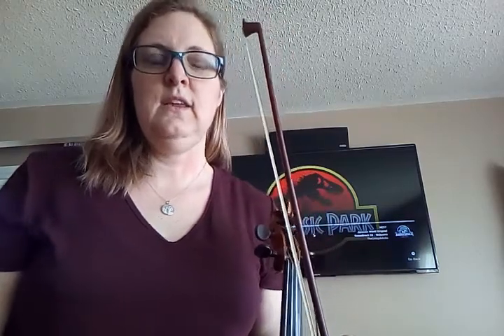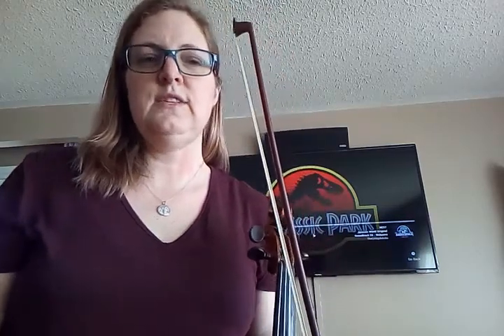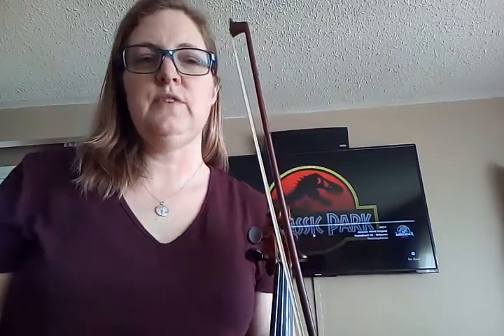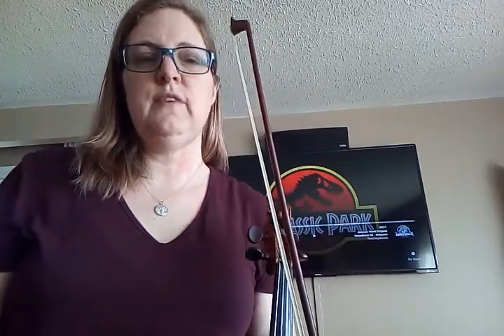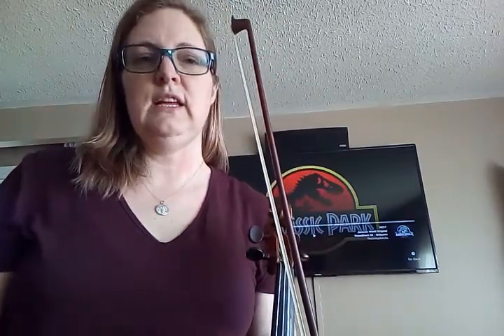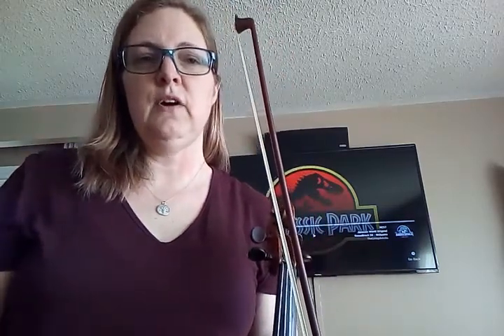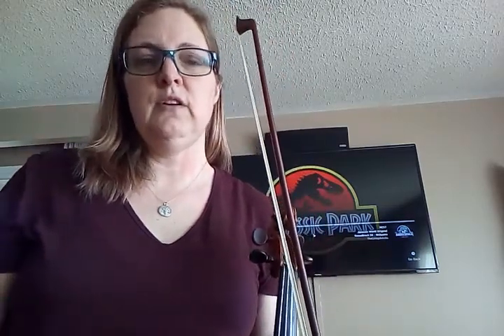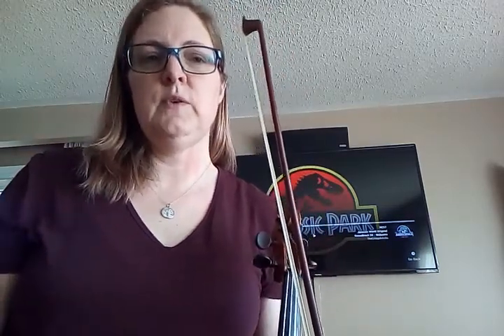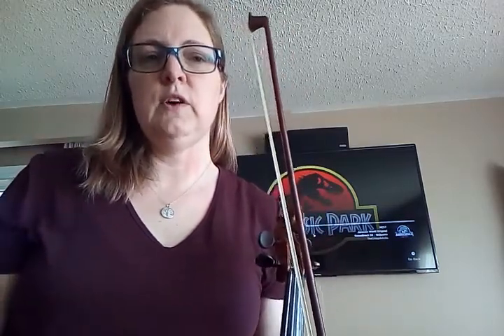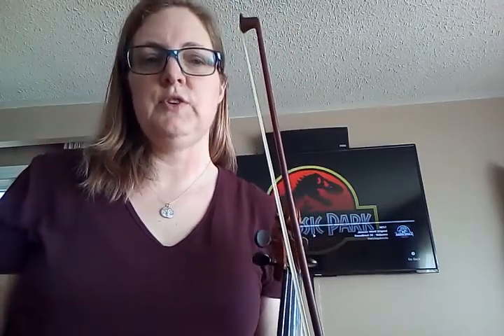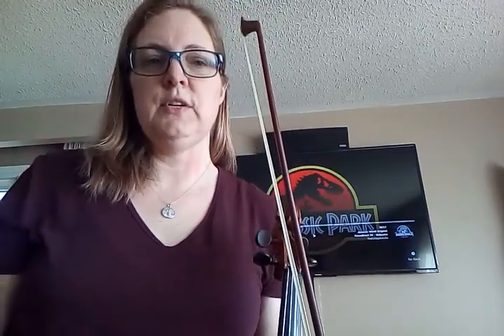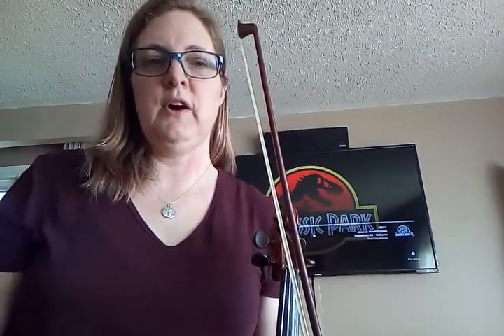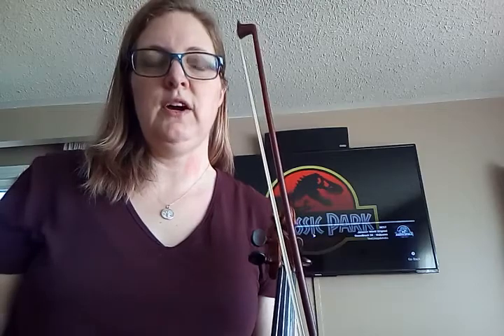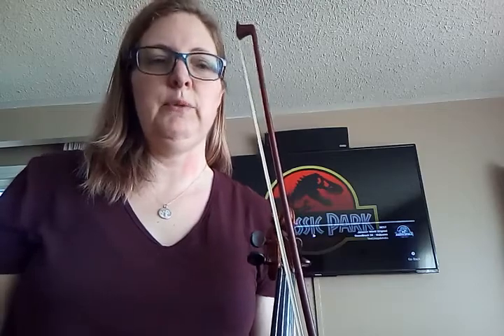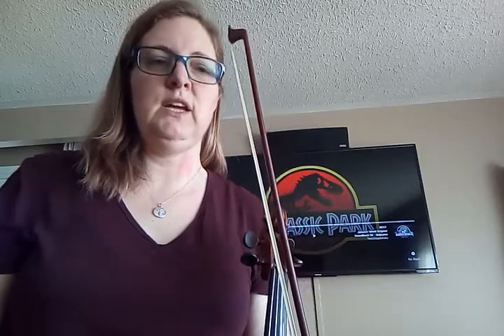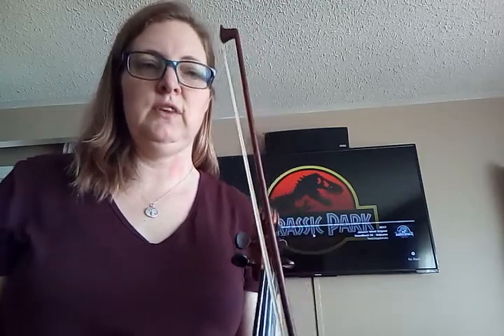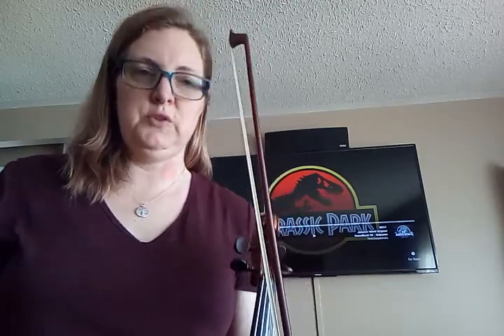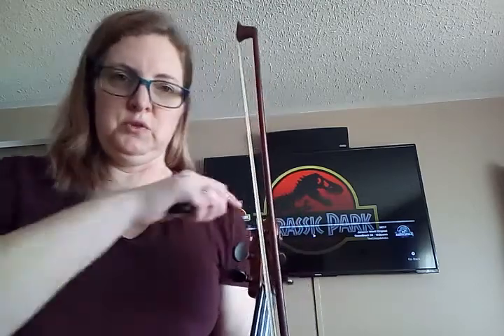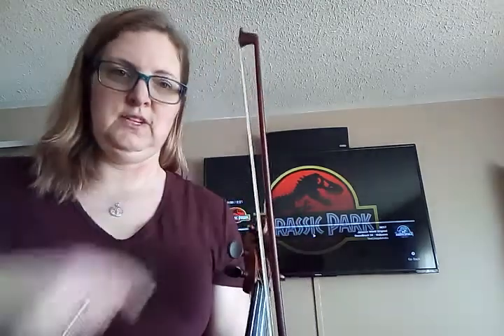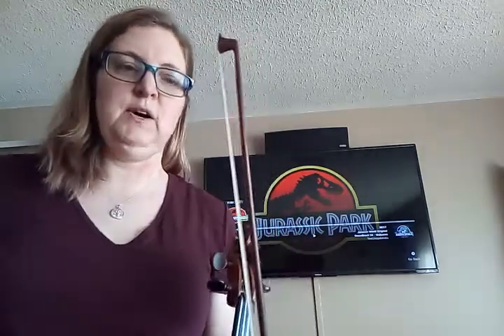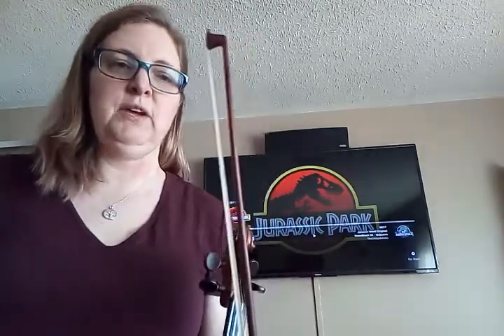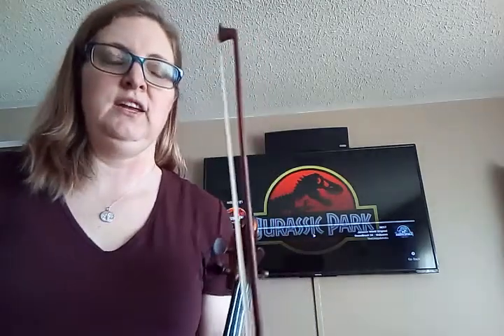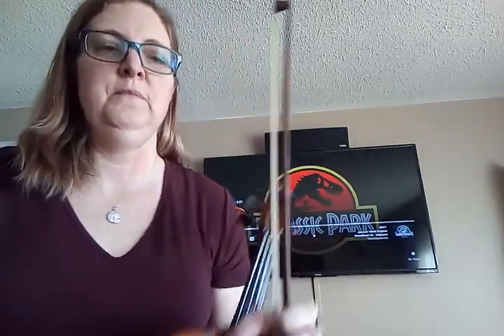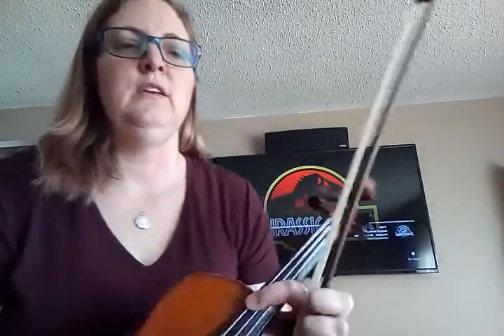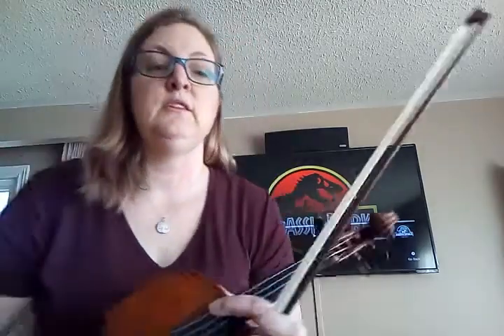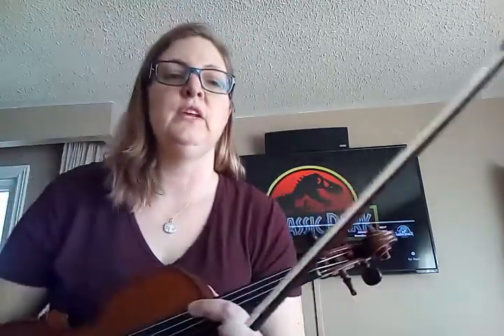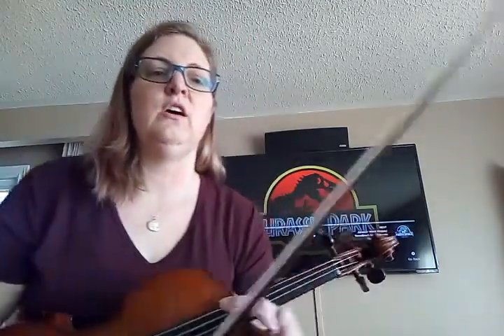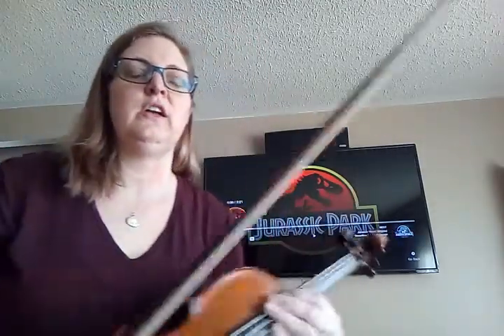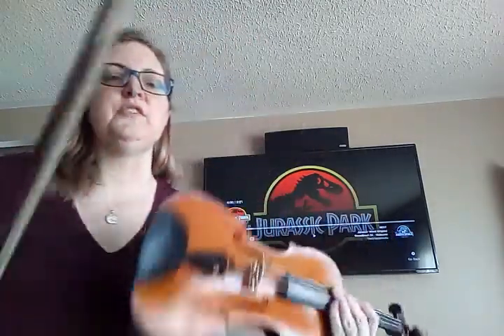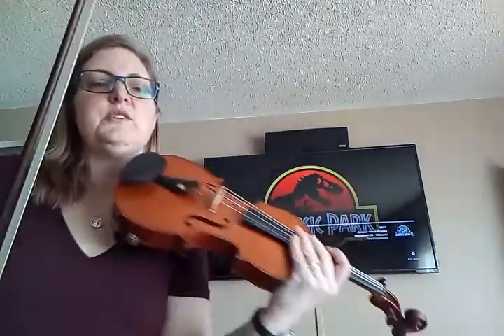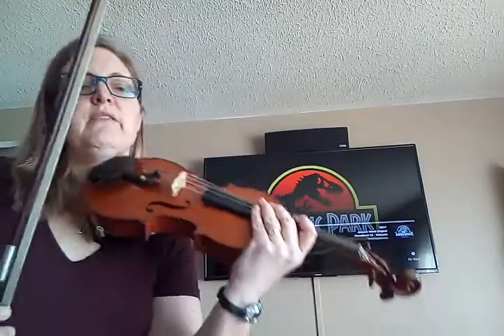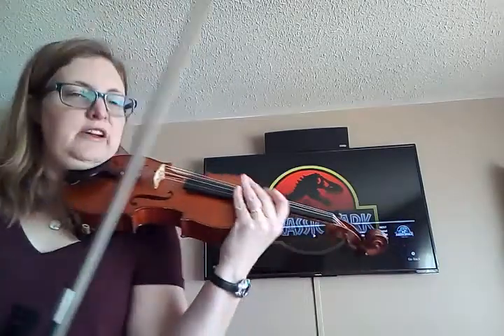This is the first violin part for Jurassic Park. I will be playing it with the YouTube video you see behind me. There's going to be a long intro, so wait for it.